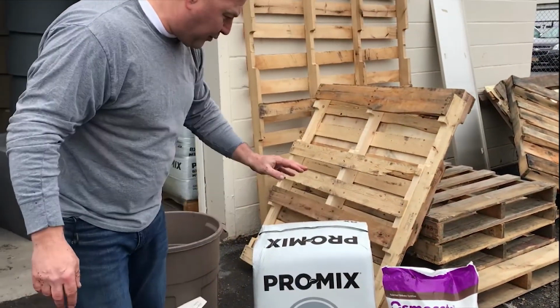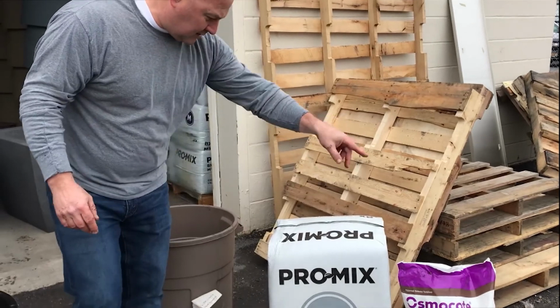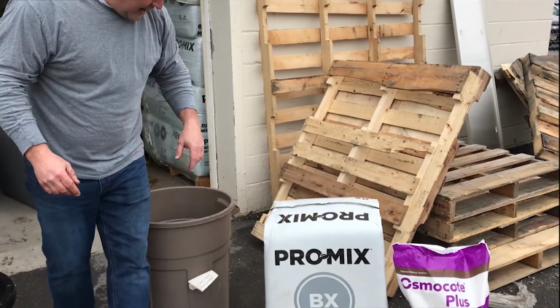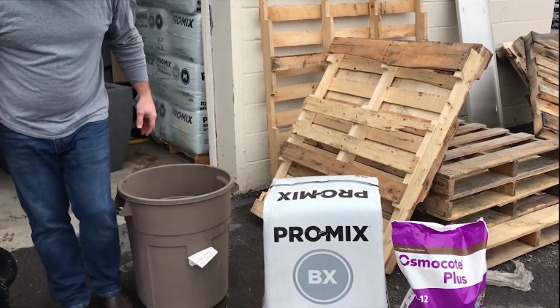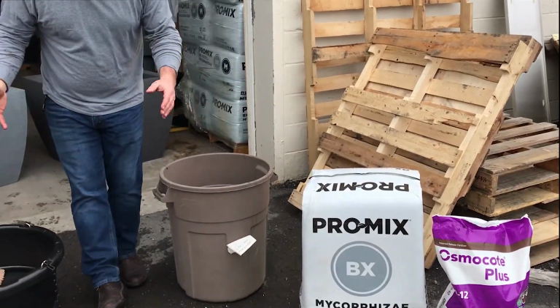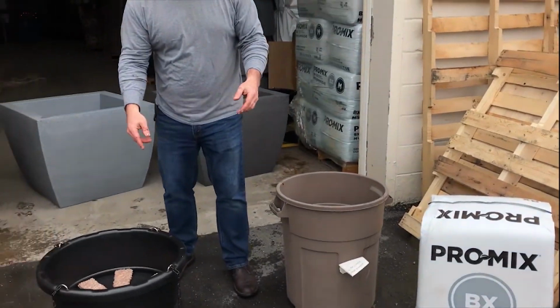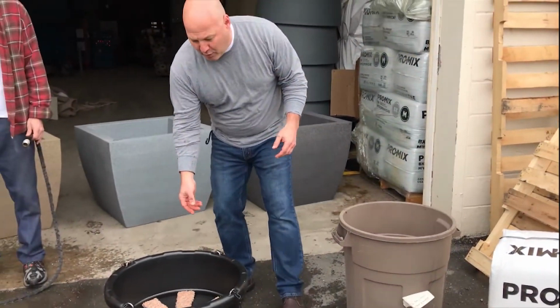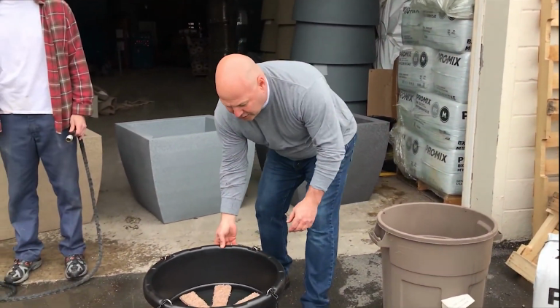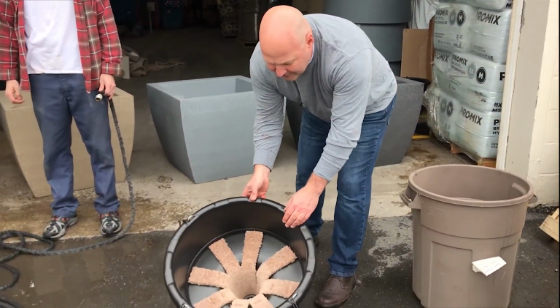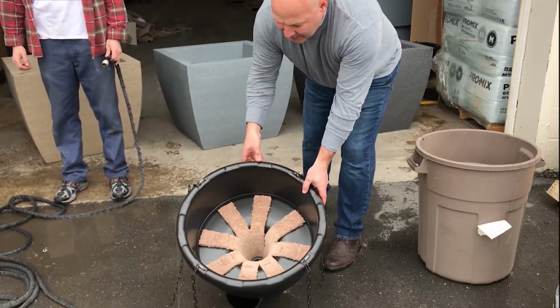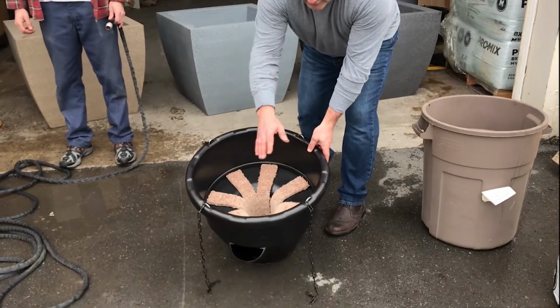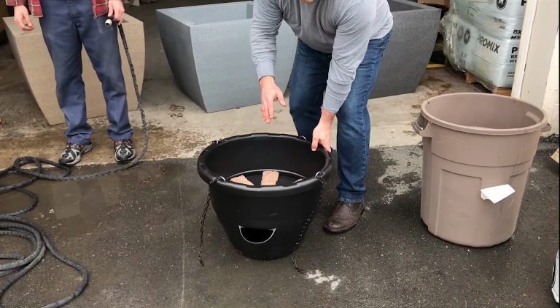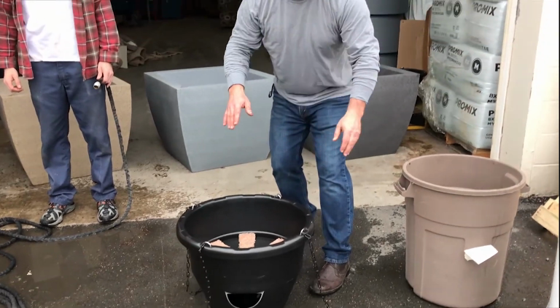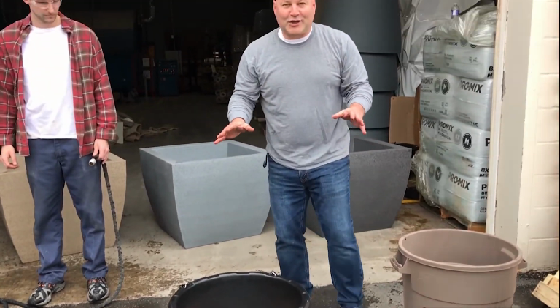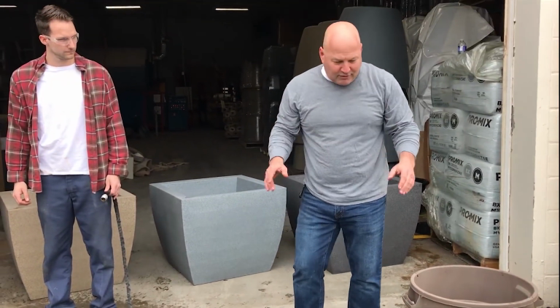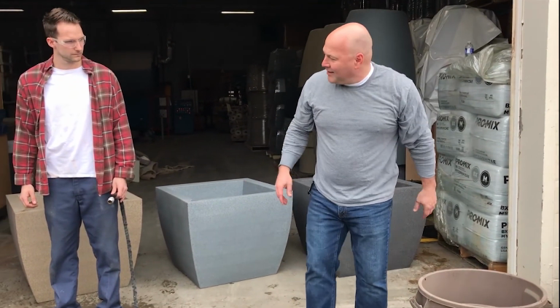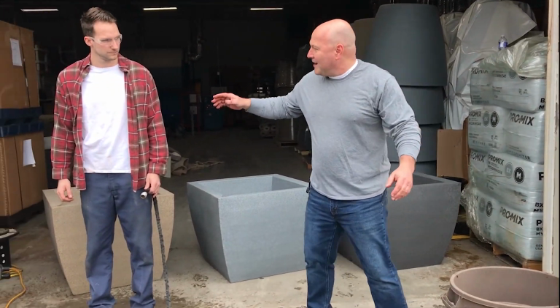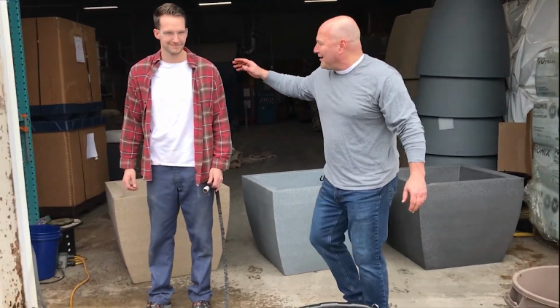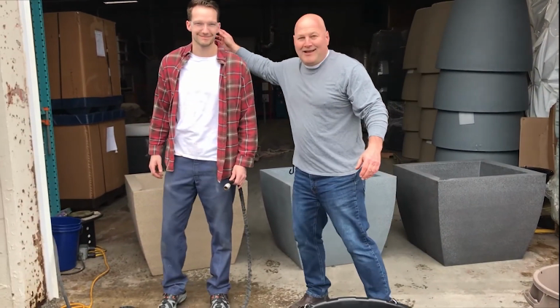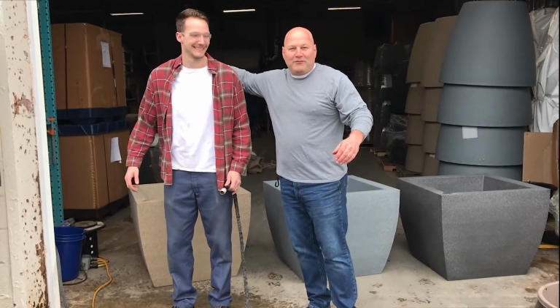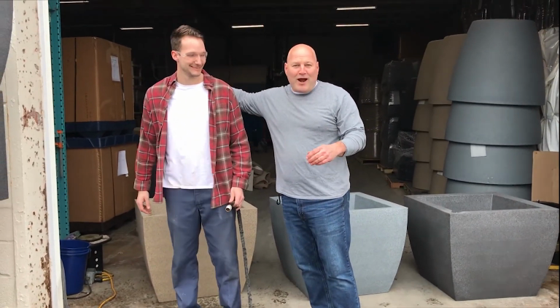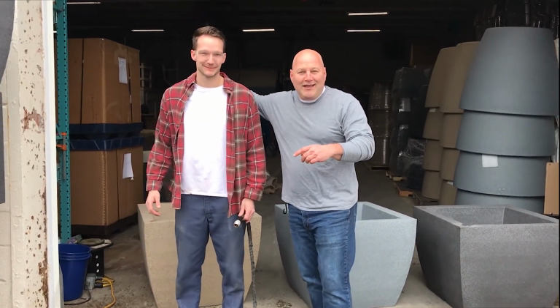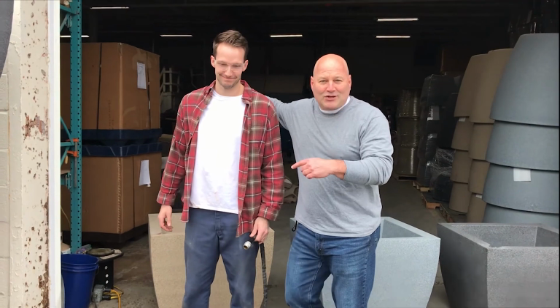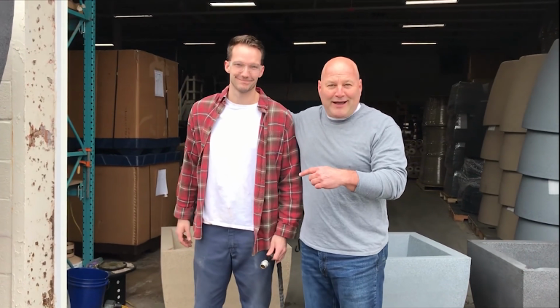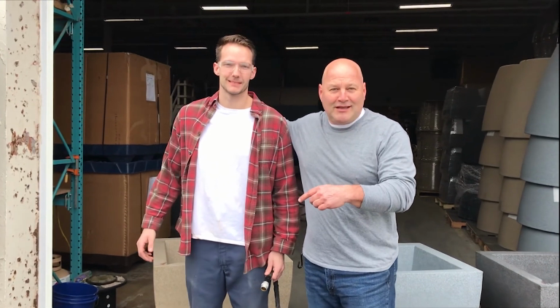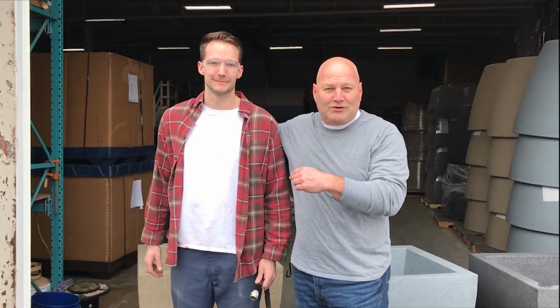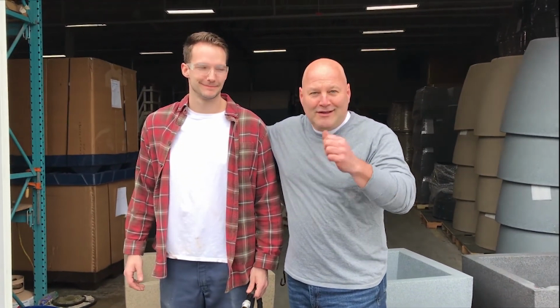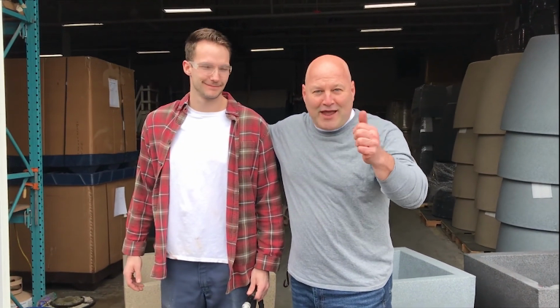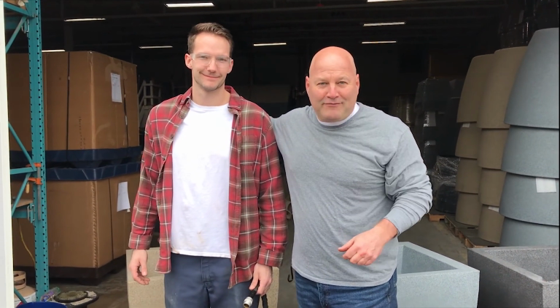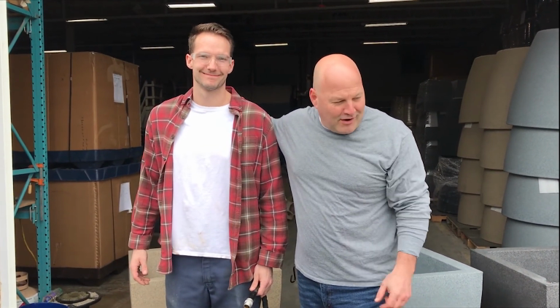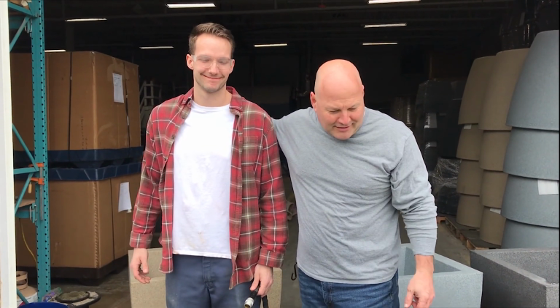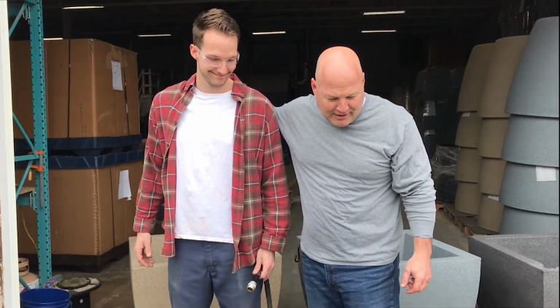Okay, ProMix, Osmocote — we've got our planter with our wick installed, we've already got our hardware installed so that's ready to roll. And I've got my trusty friend Brad — he and his crew make all your planters, so thank Brad for all the hard work they do here.